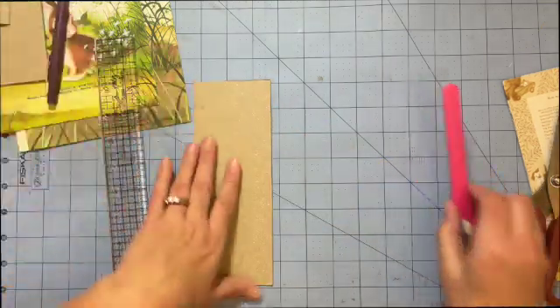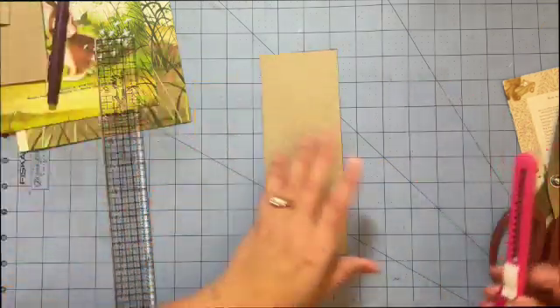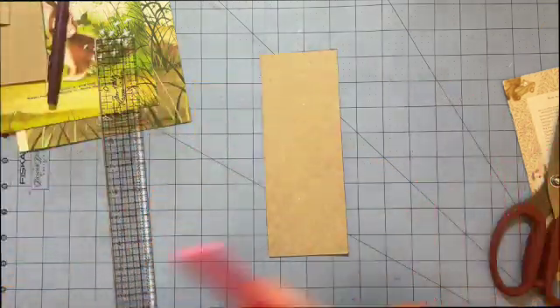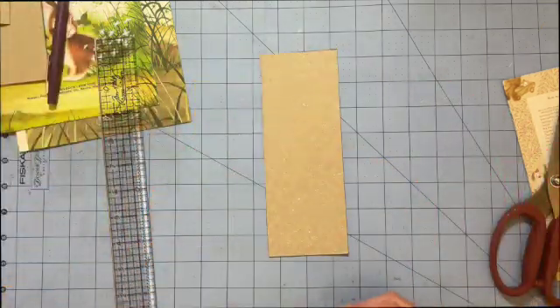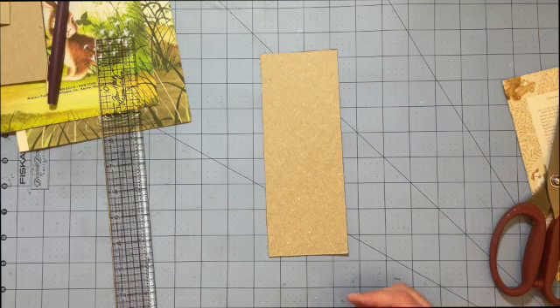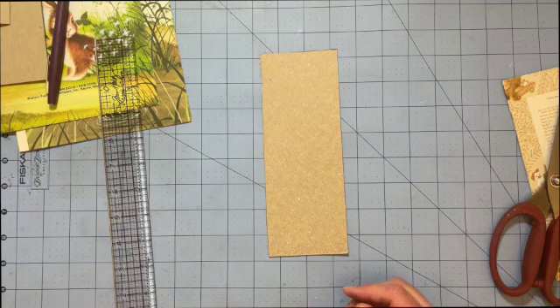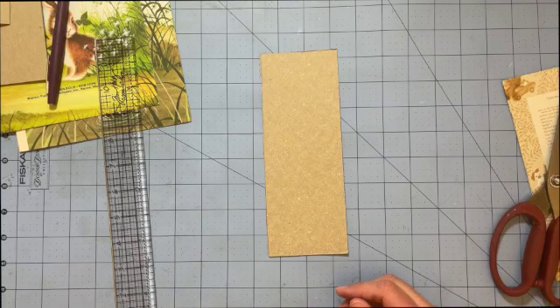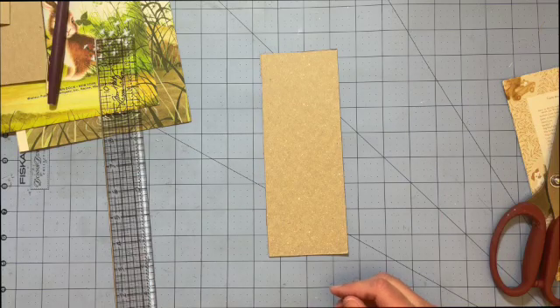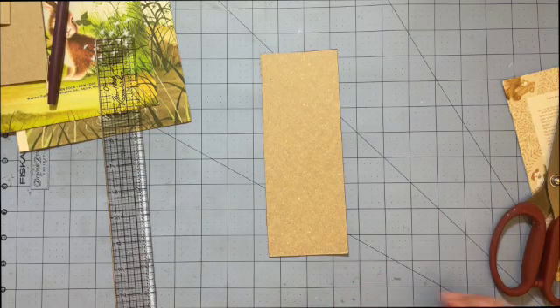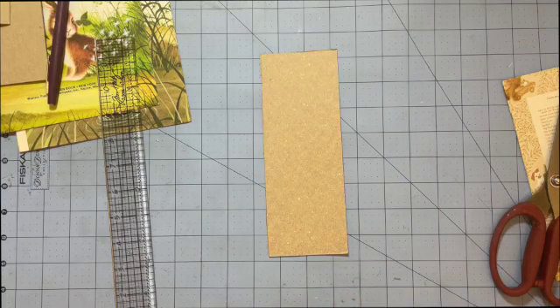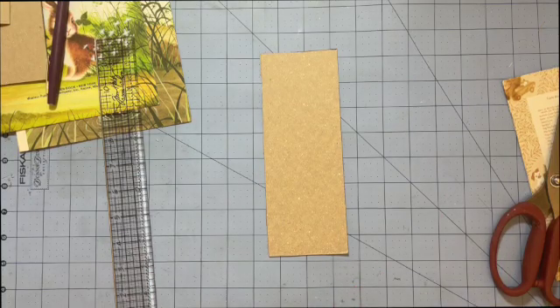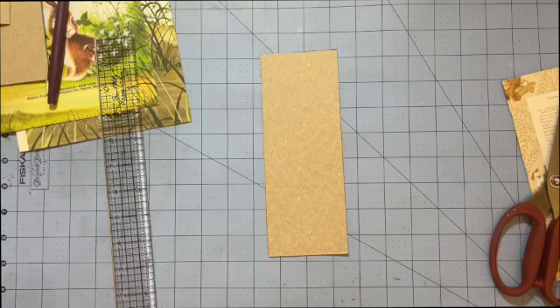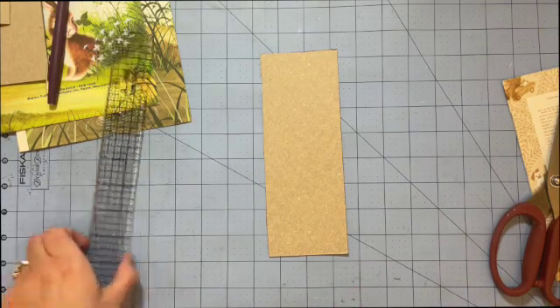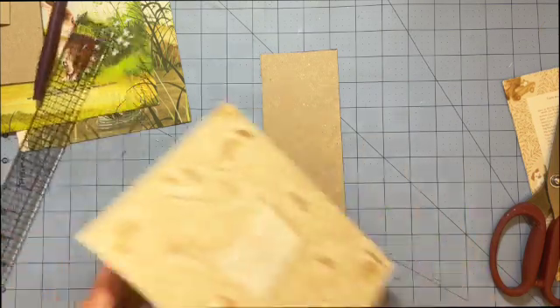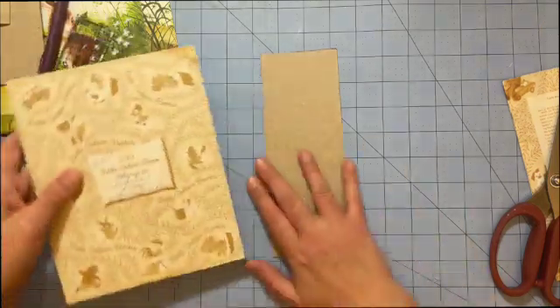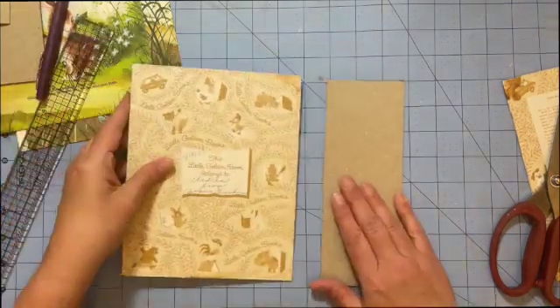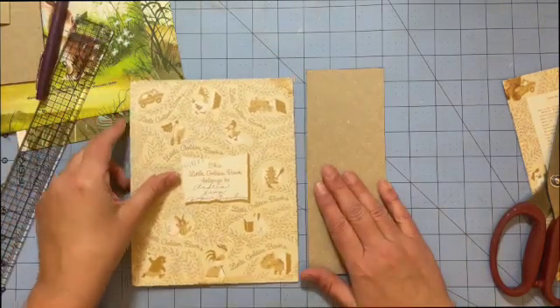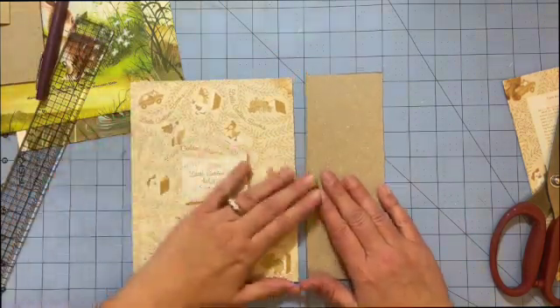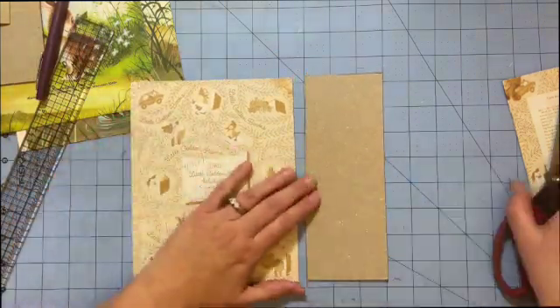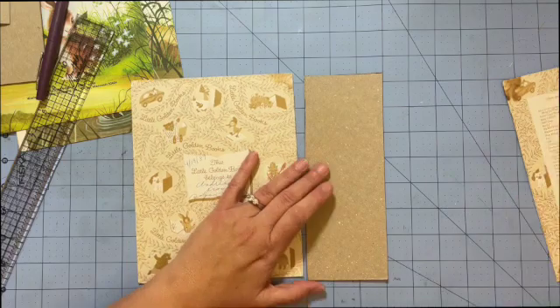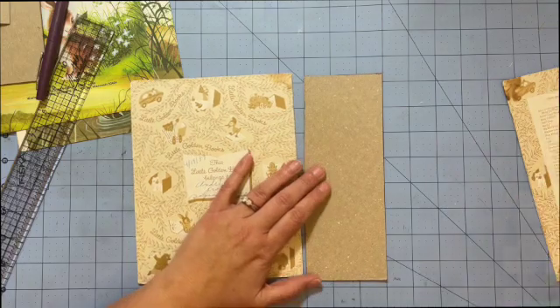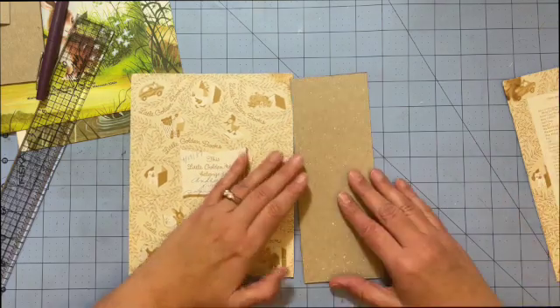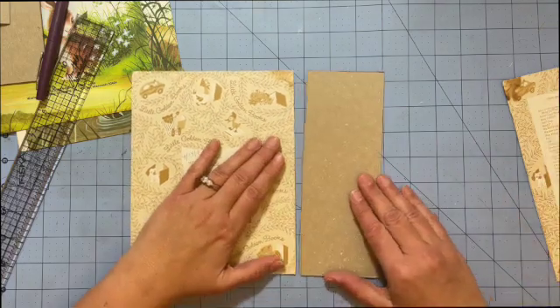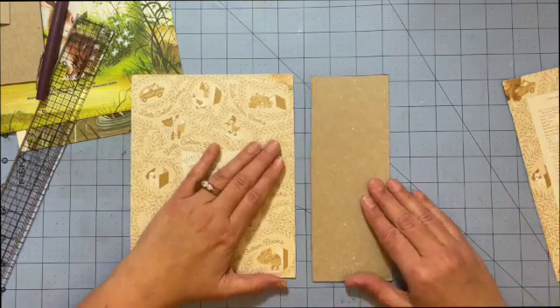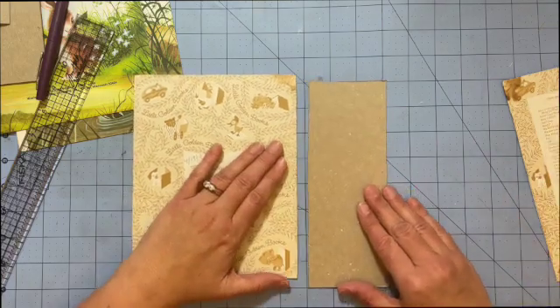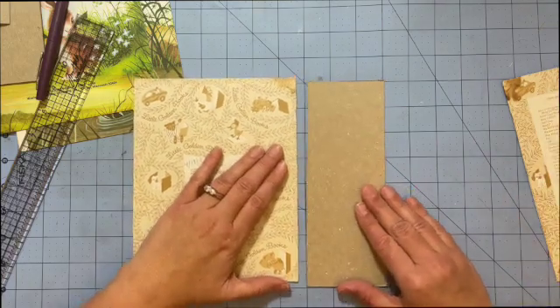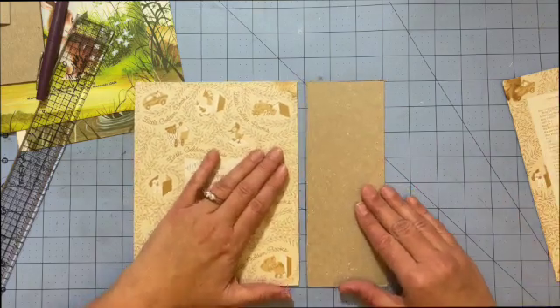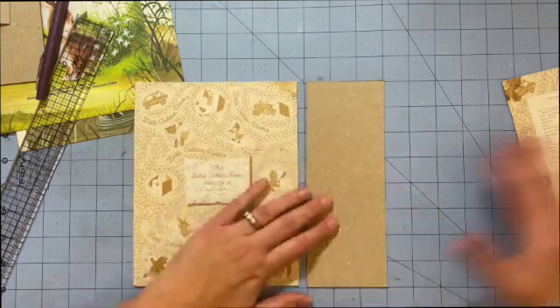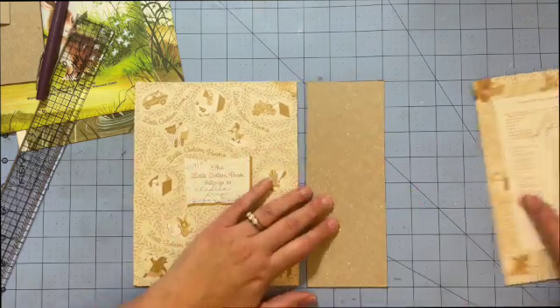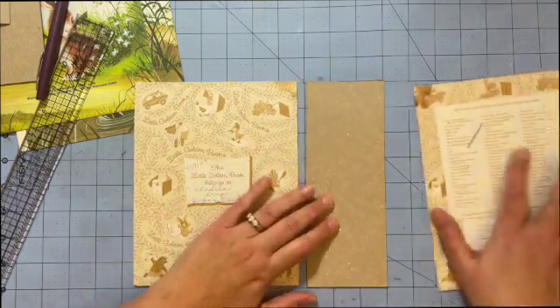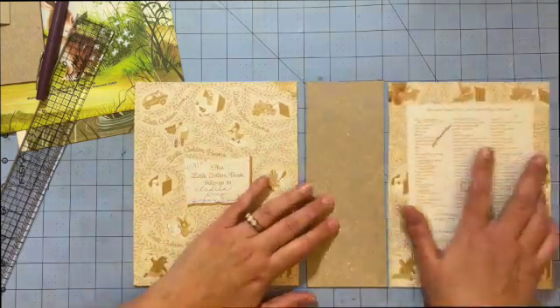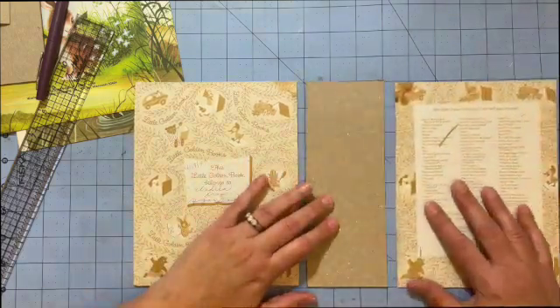Now we have the front cover, the spine of the book, and then the back cover.